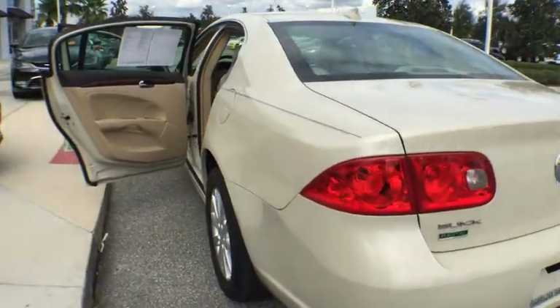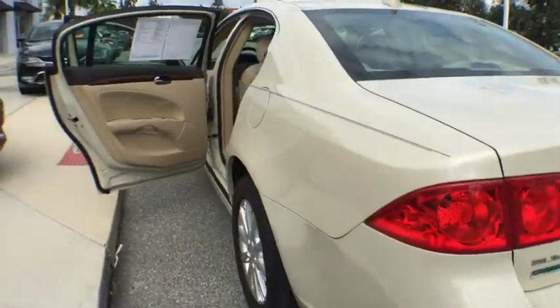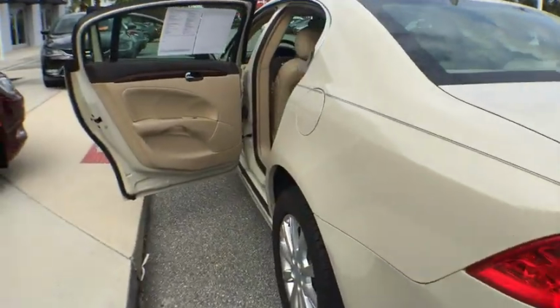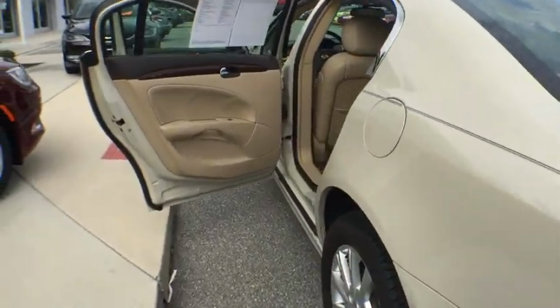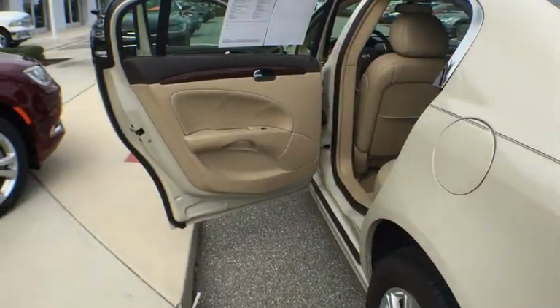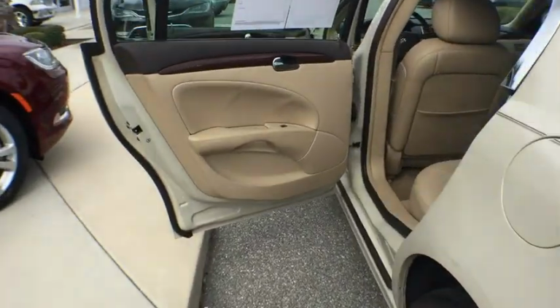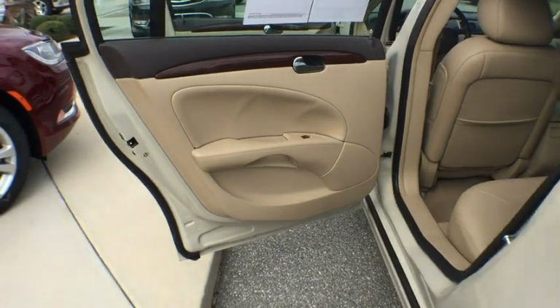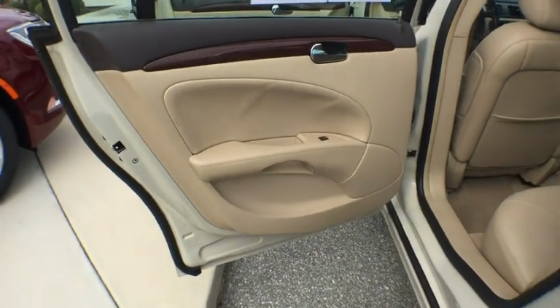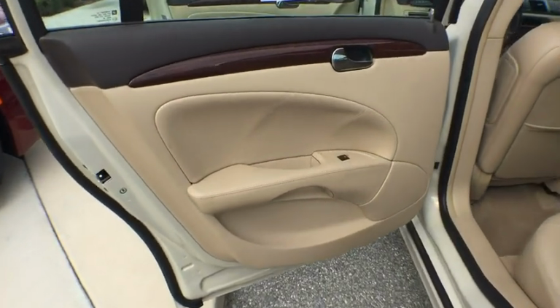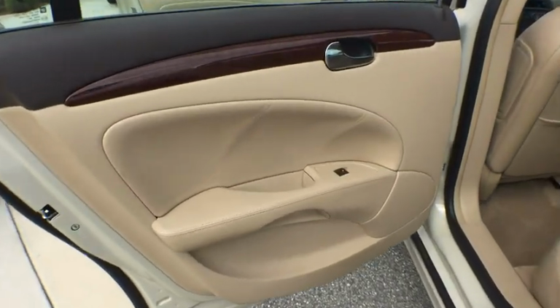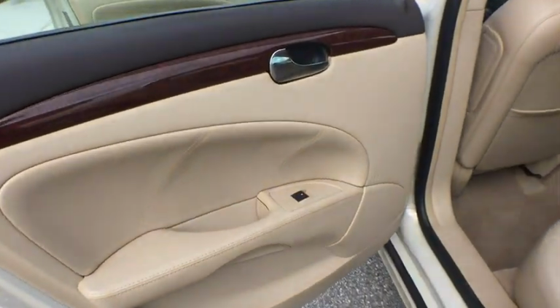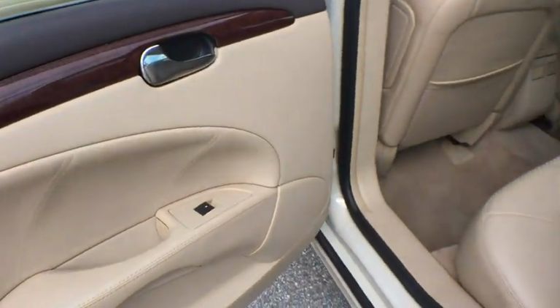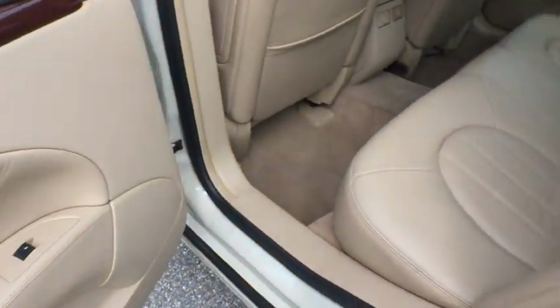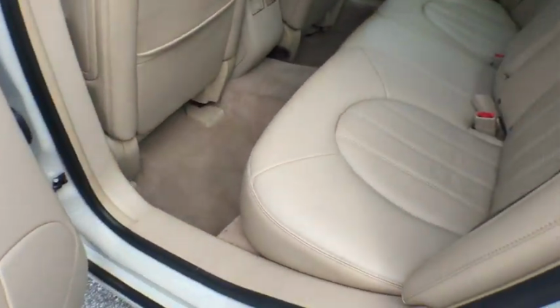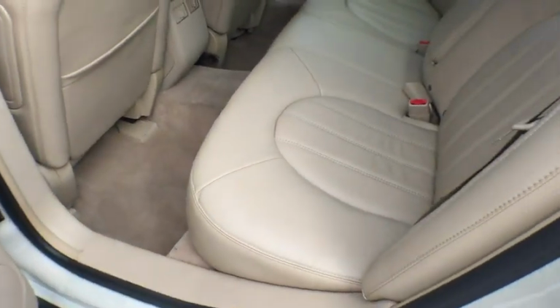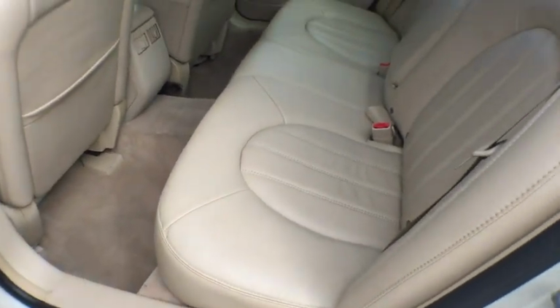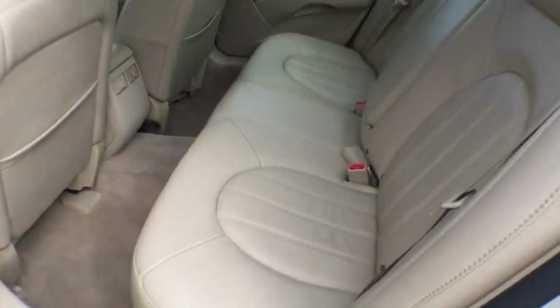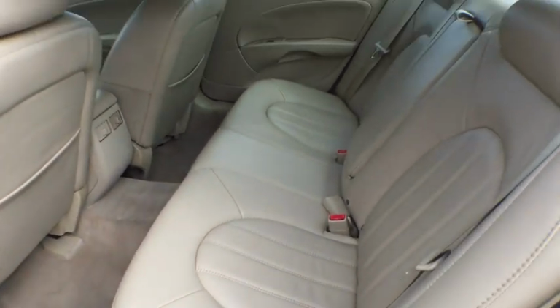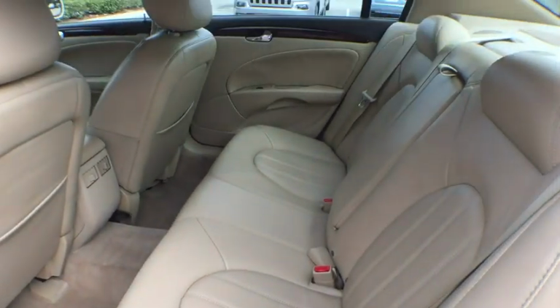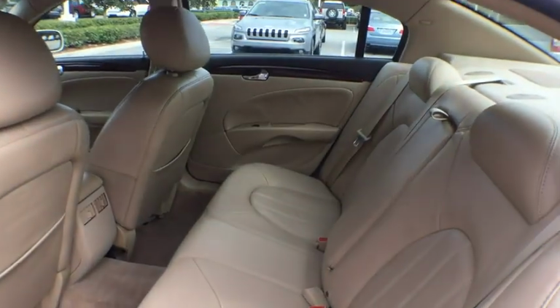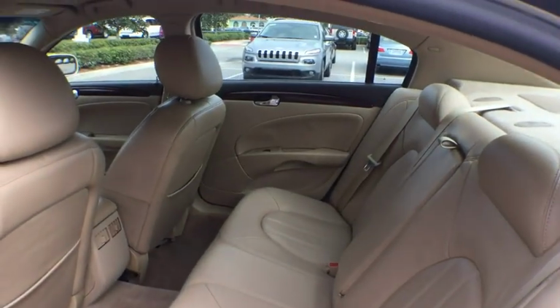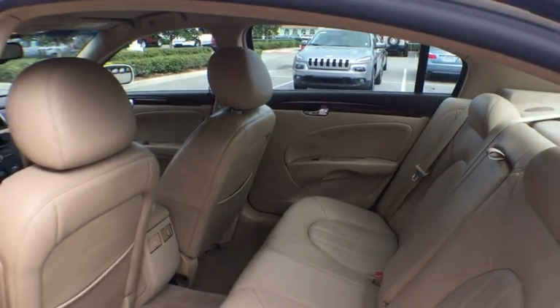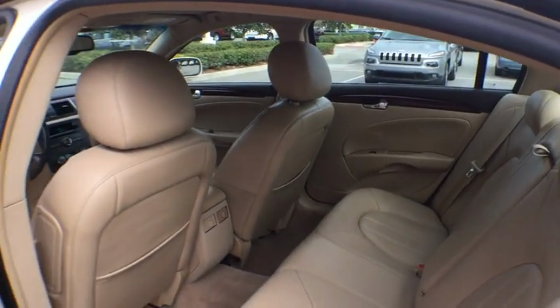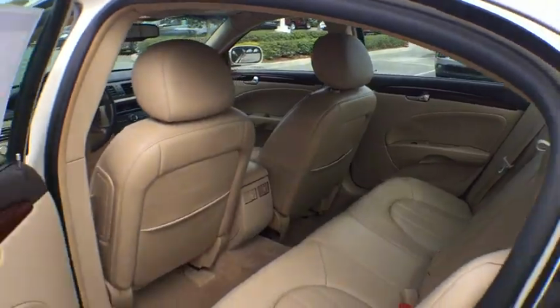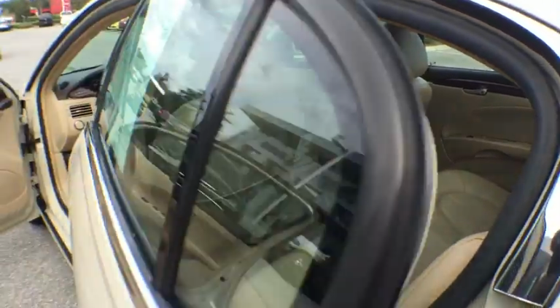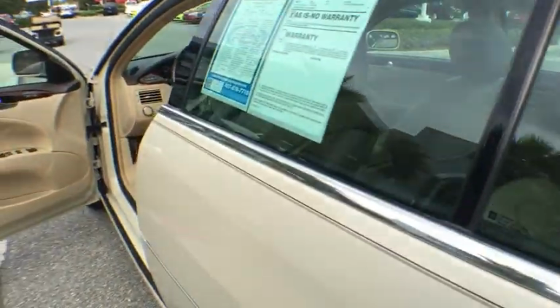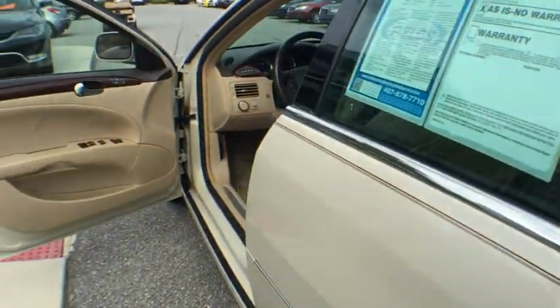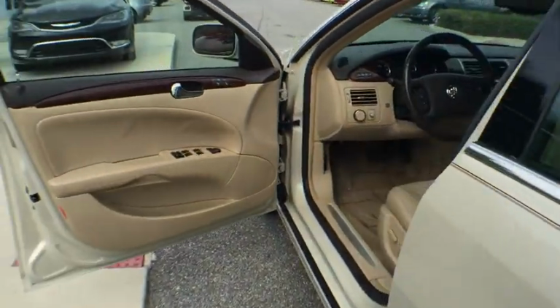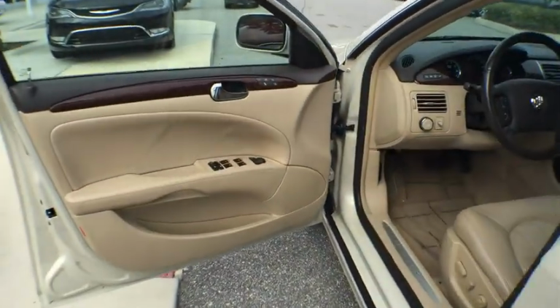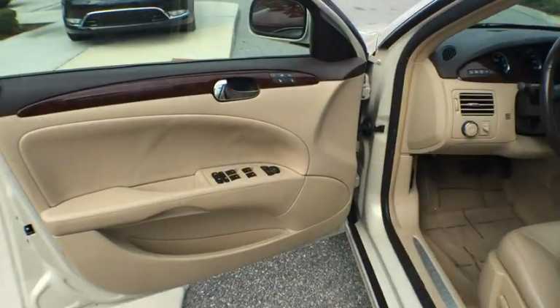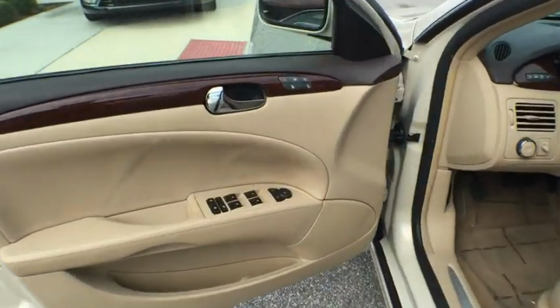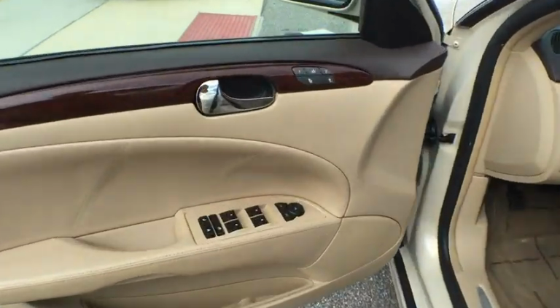Here are some of this vehicle's great options: stability control, traction control, keyless entry, power passenger seat, anti-lock braking system, steering wheel audio control.